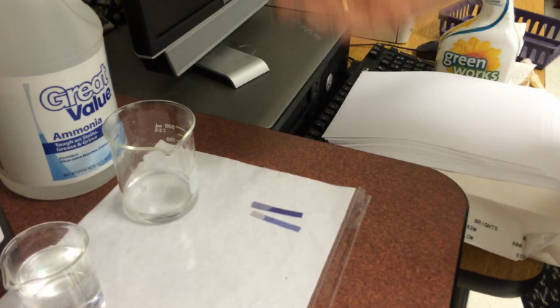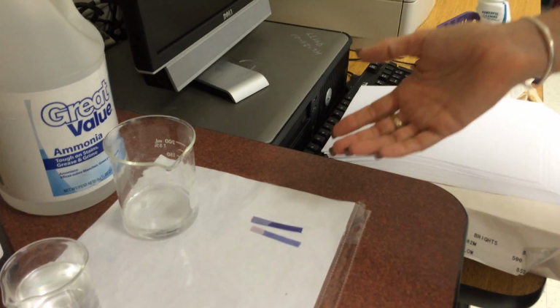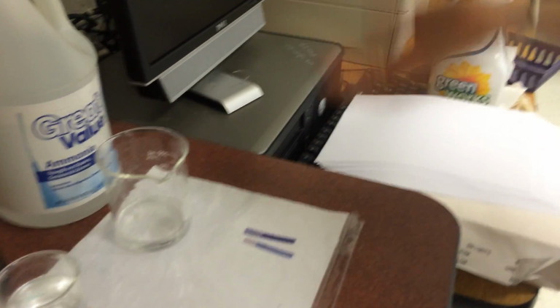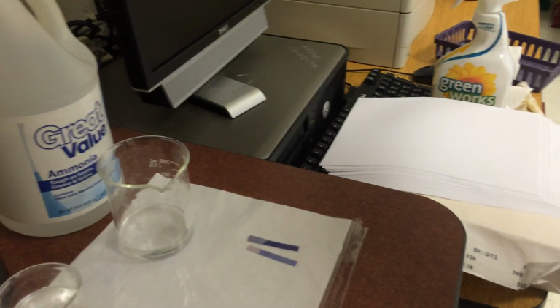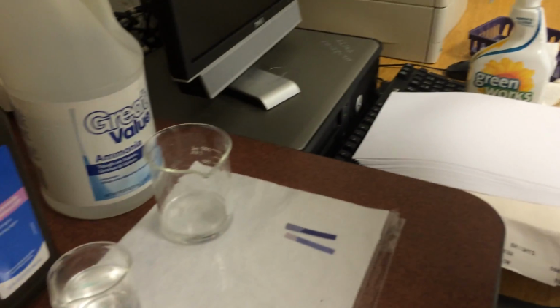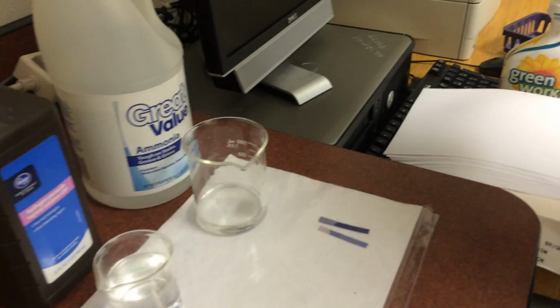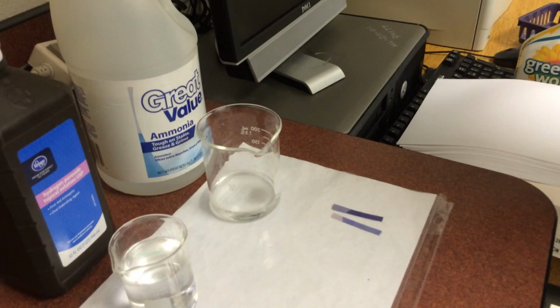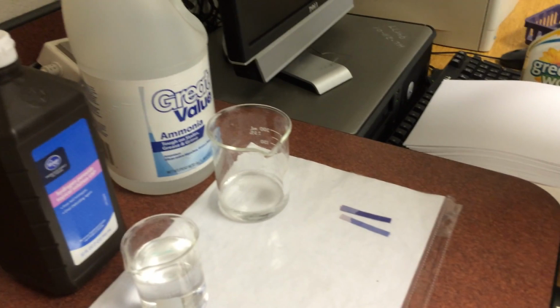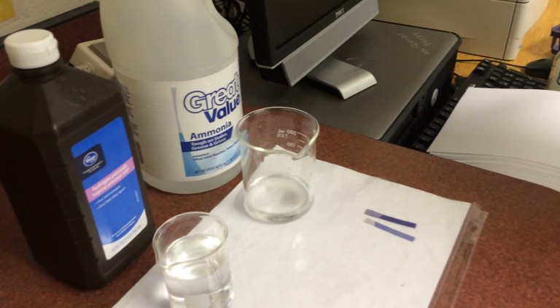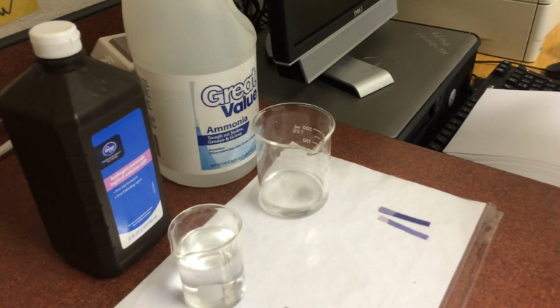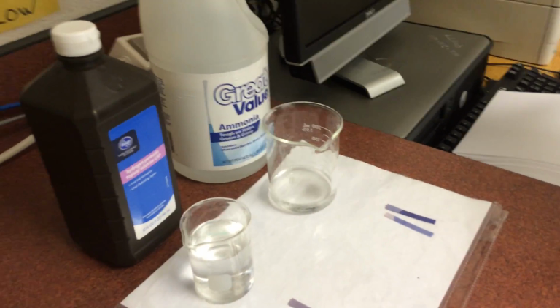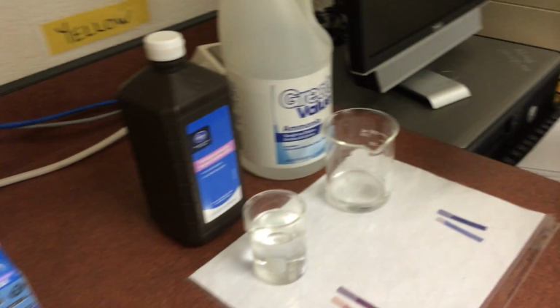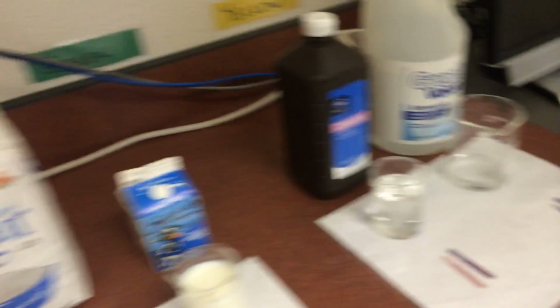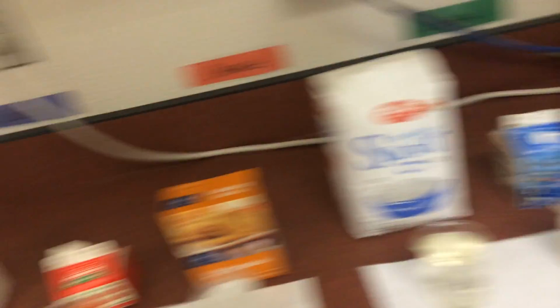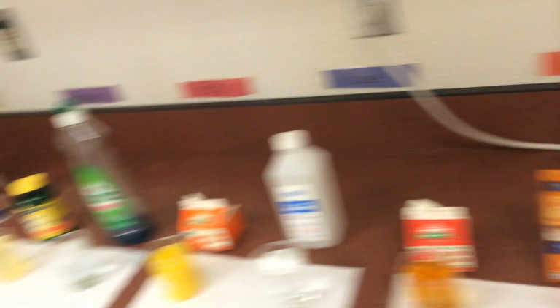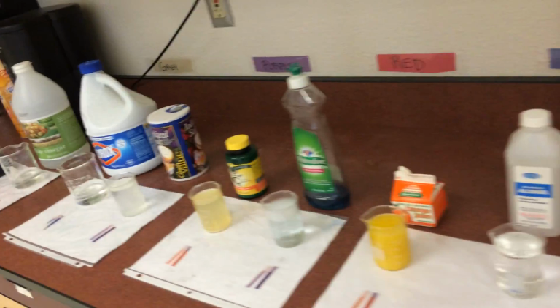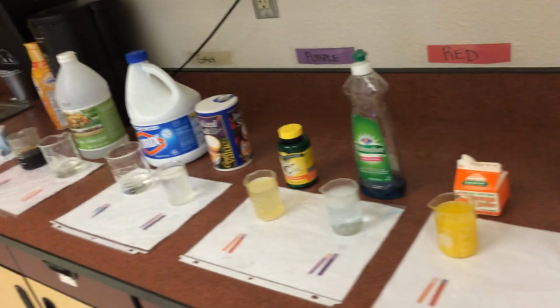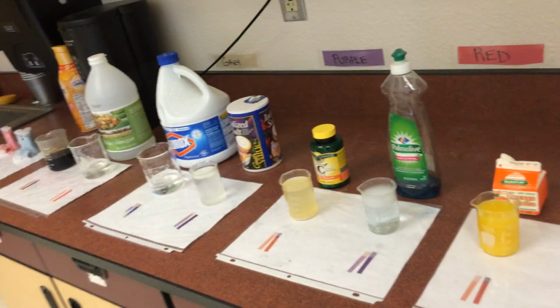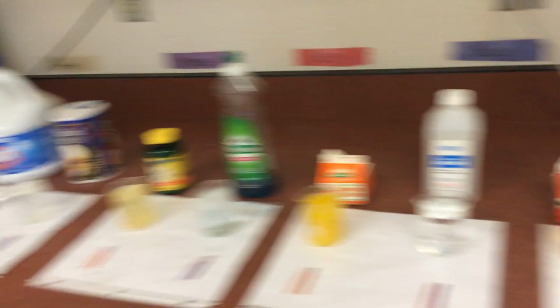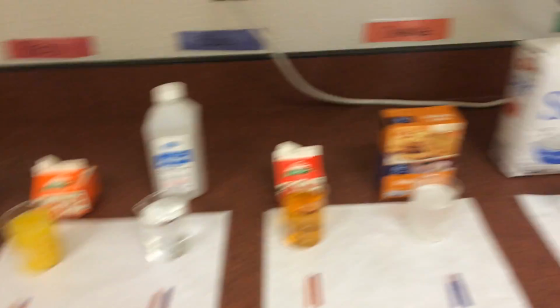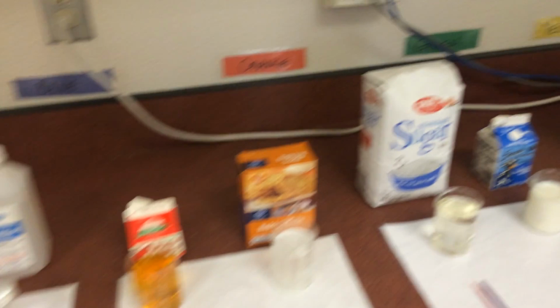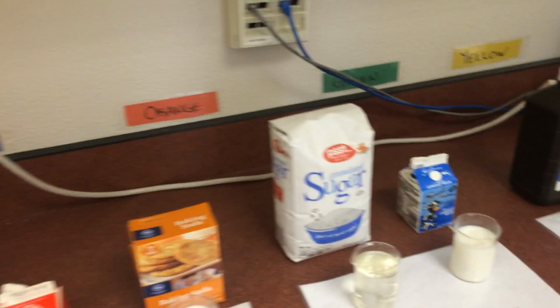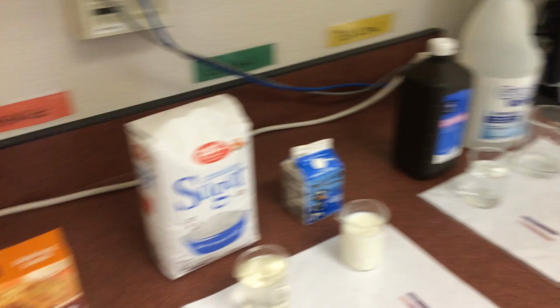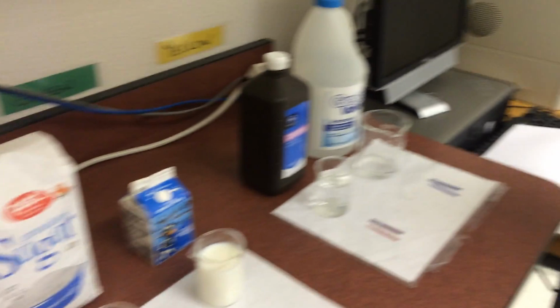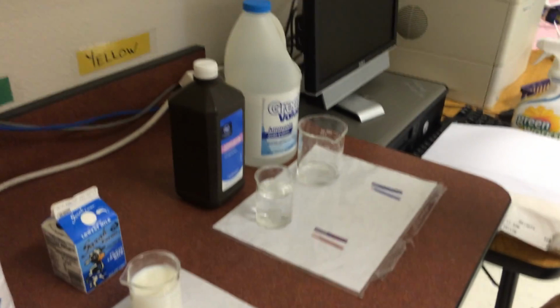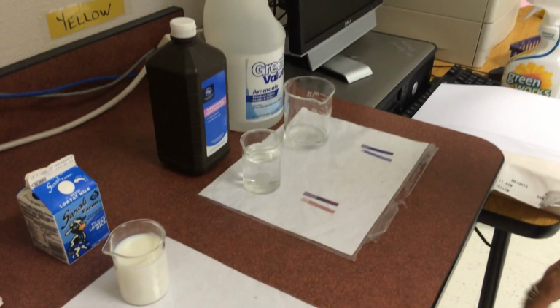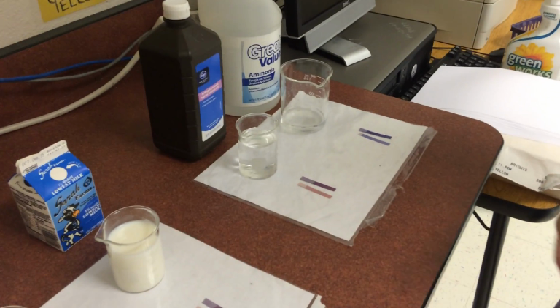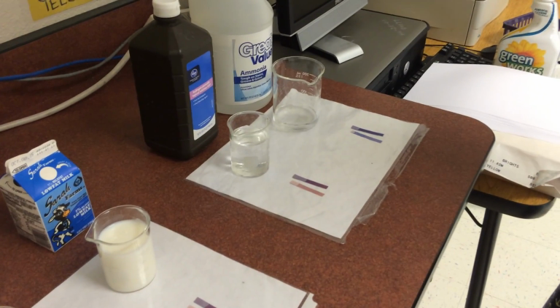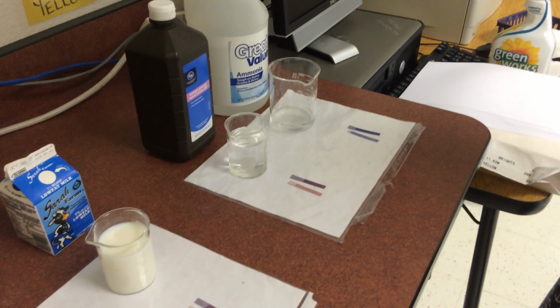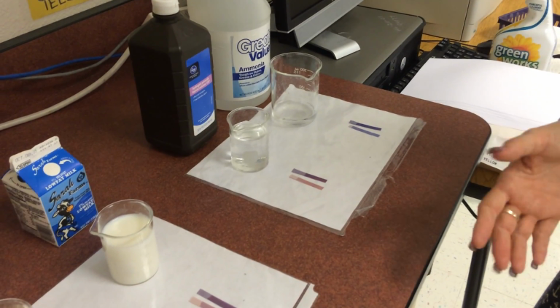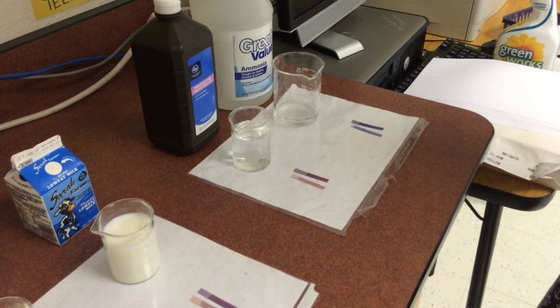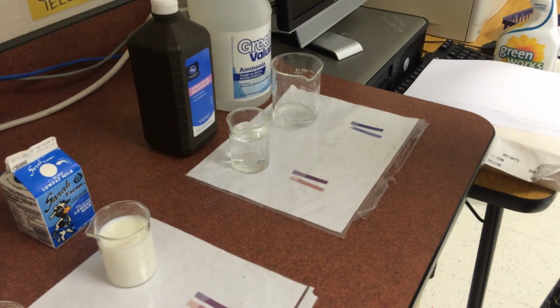So now you guys have seen about a dozen or so litmus paper reactions, and you should be able to very easily understand the difference between acids and bases with litmus paper.